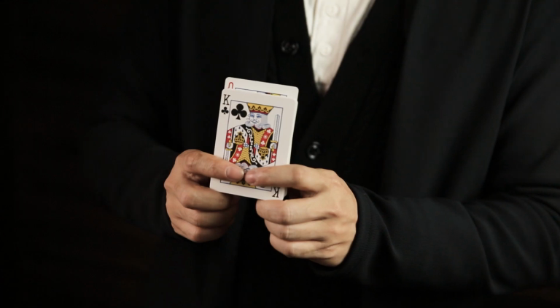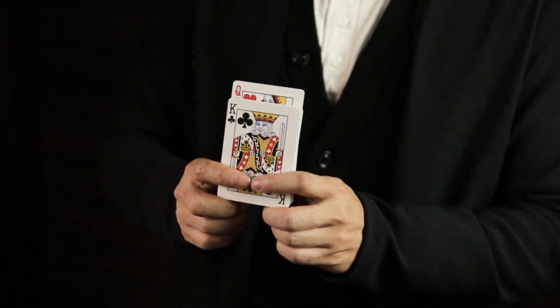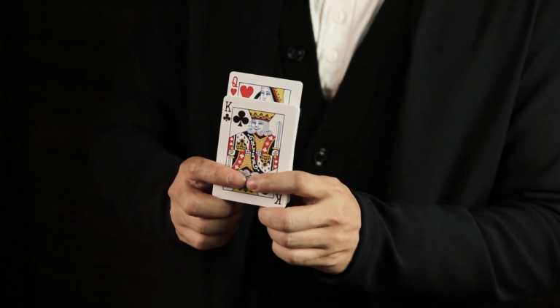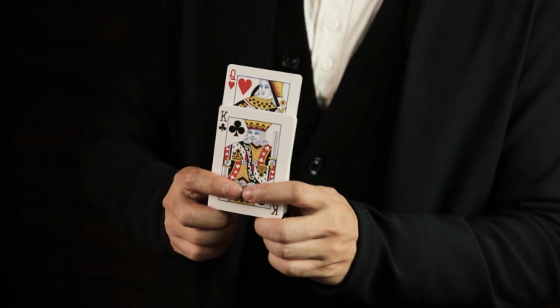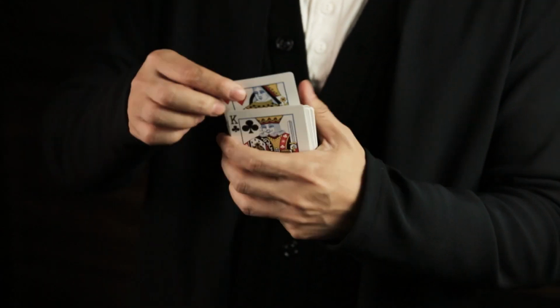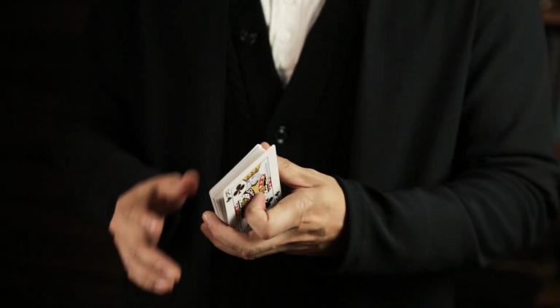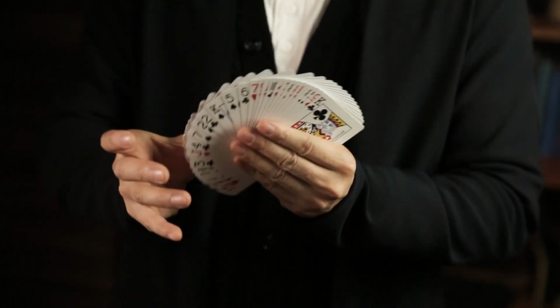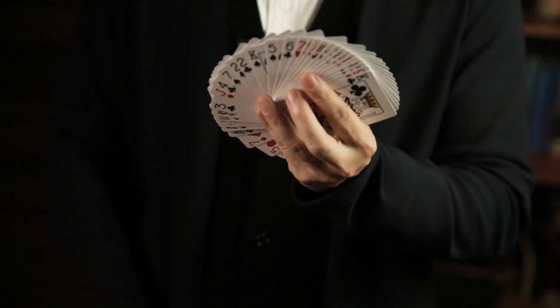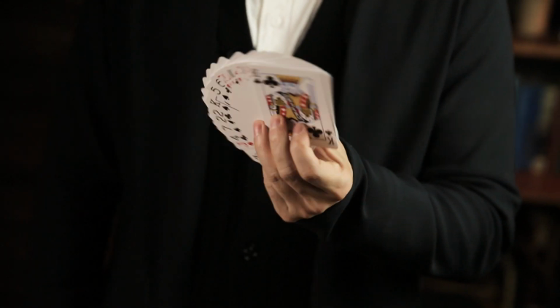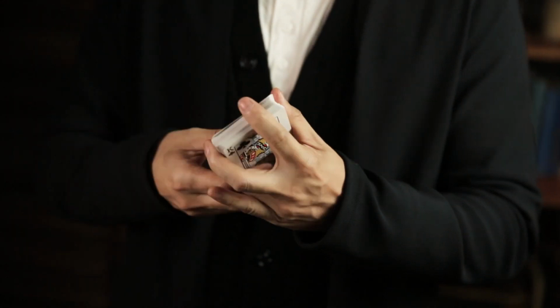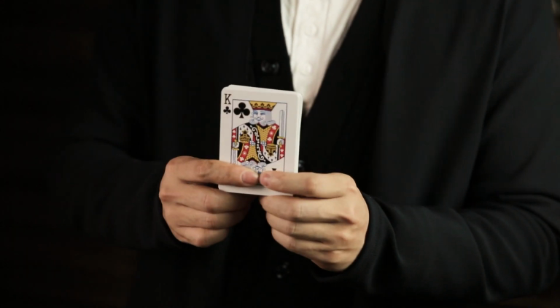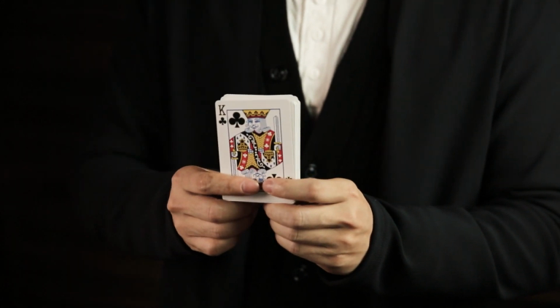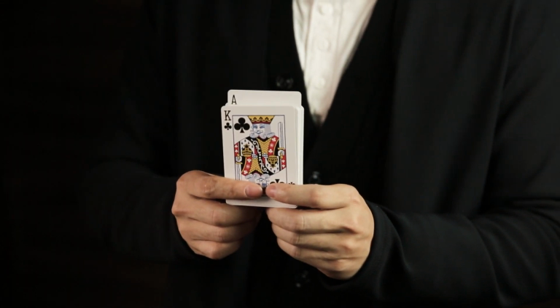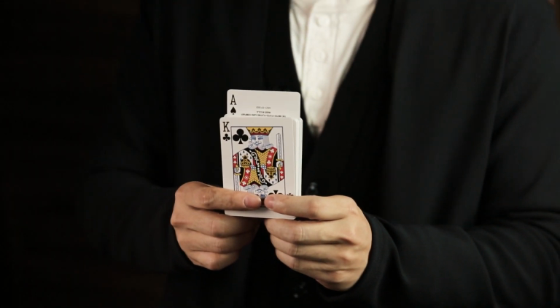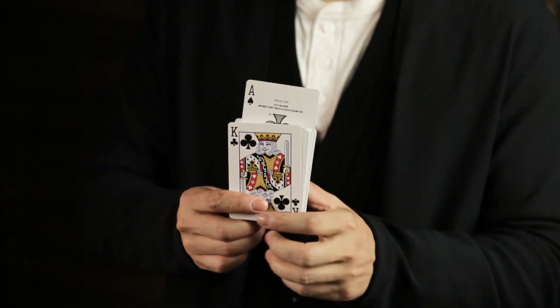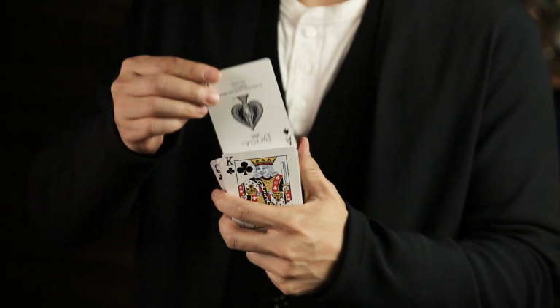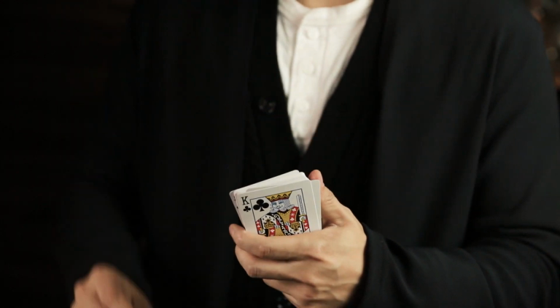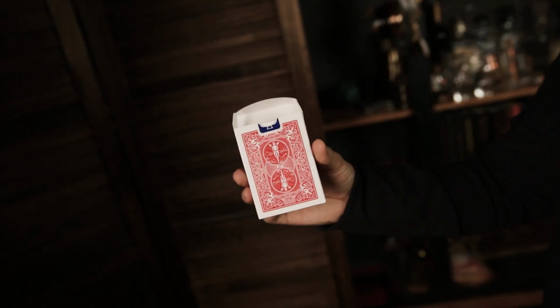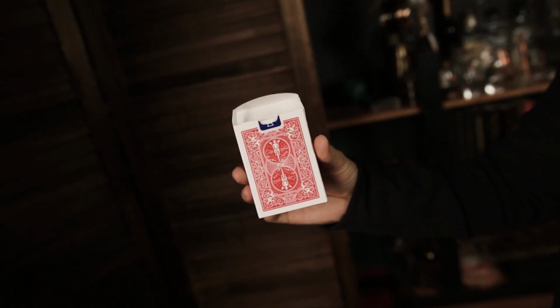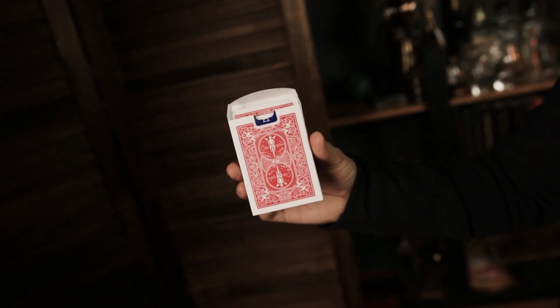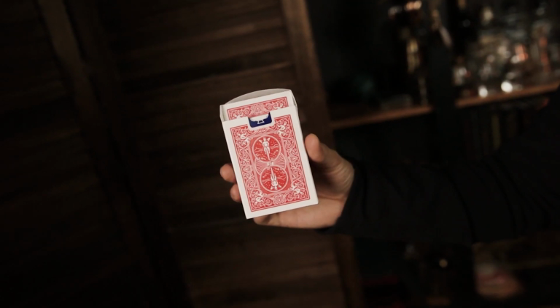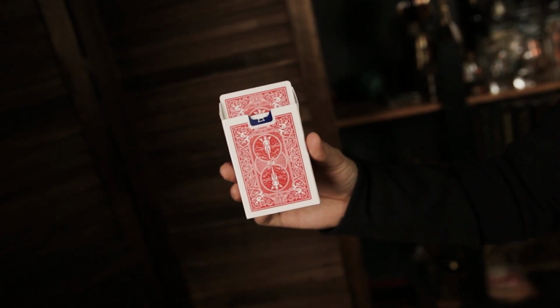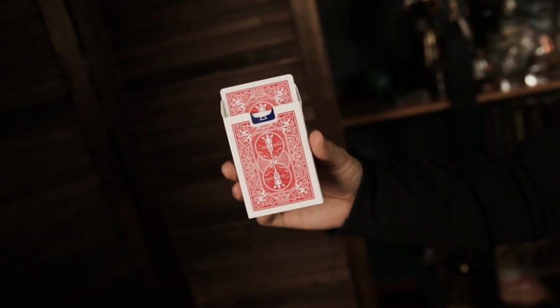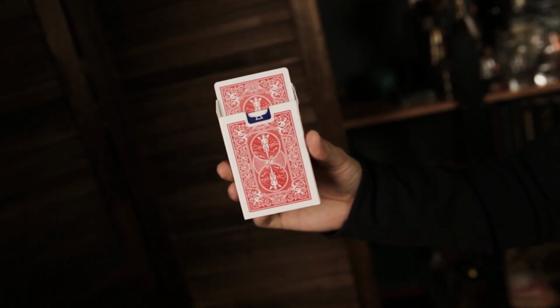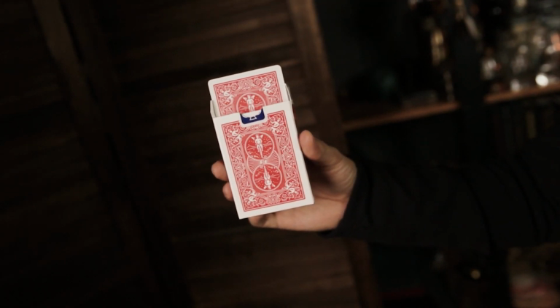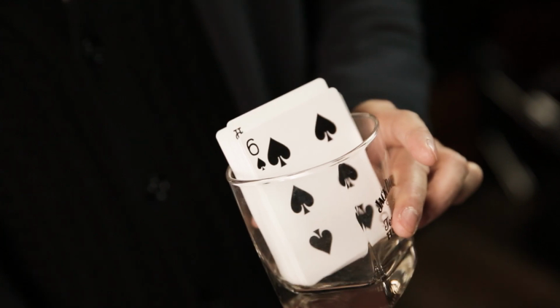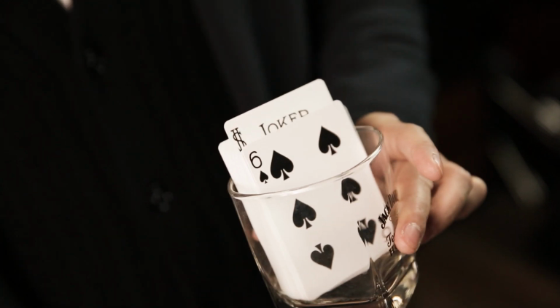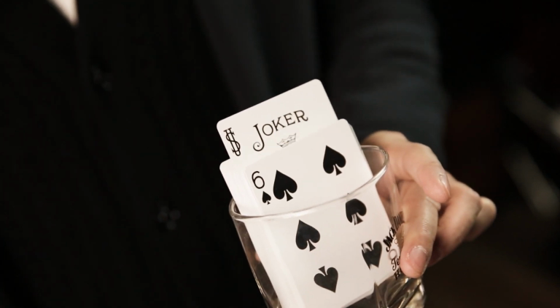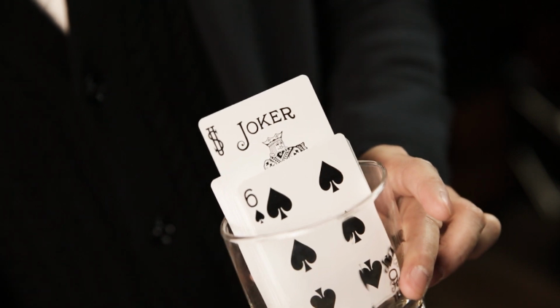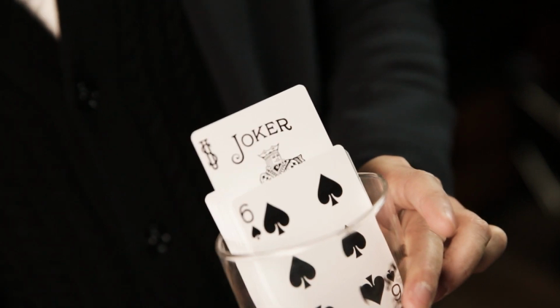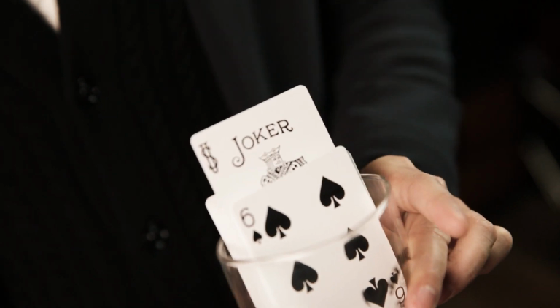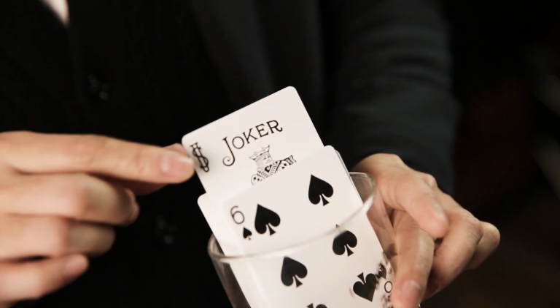Even multiple cards can be raised in turn. The deck can even be placed in the card box or in a wine glass that is held by an audience member.